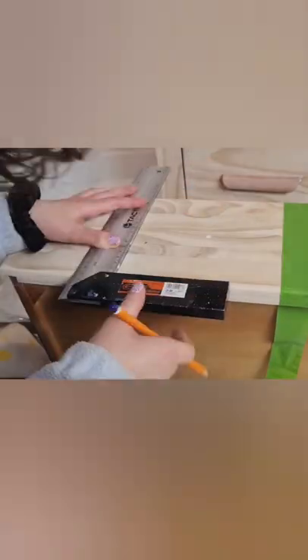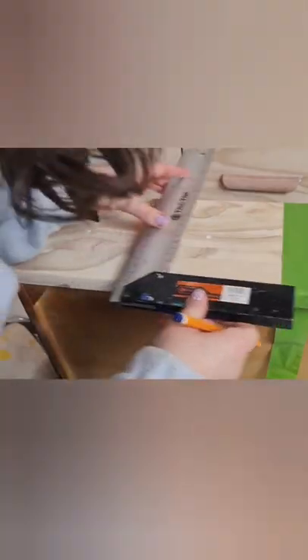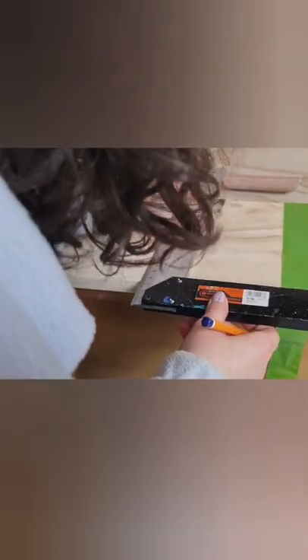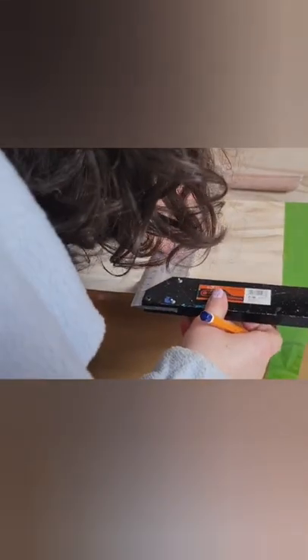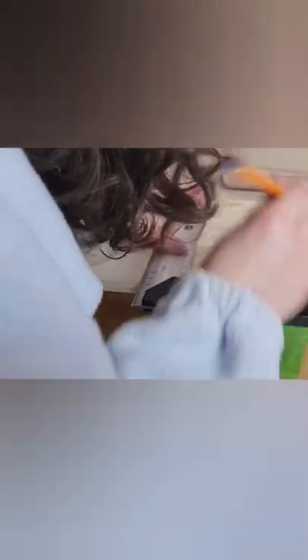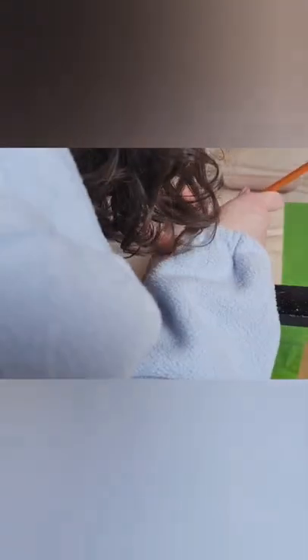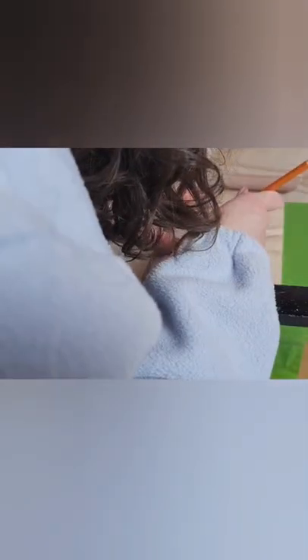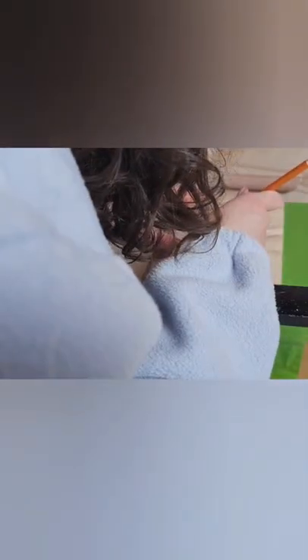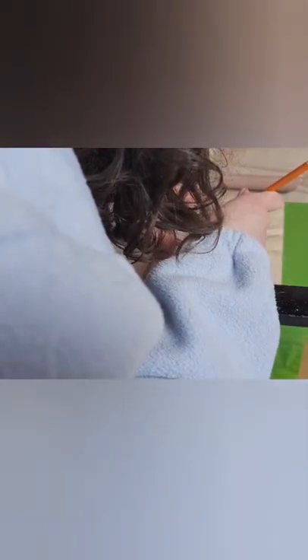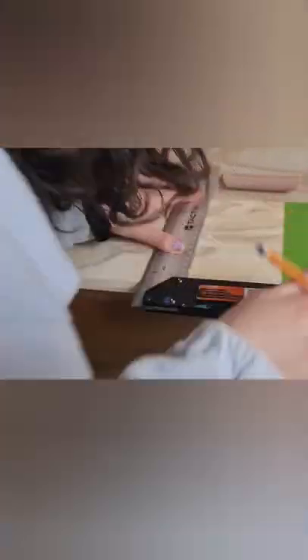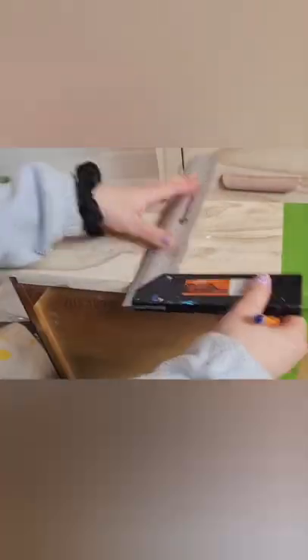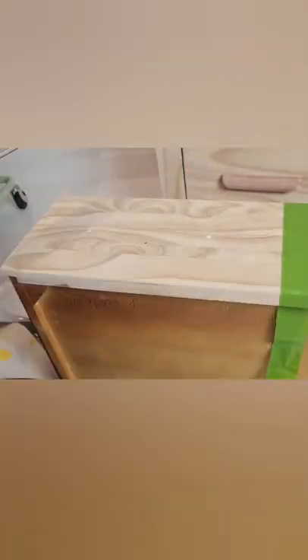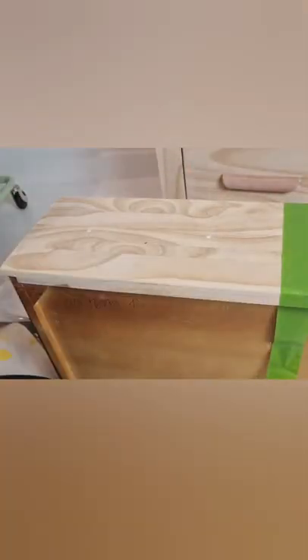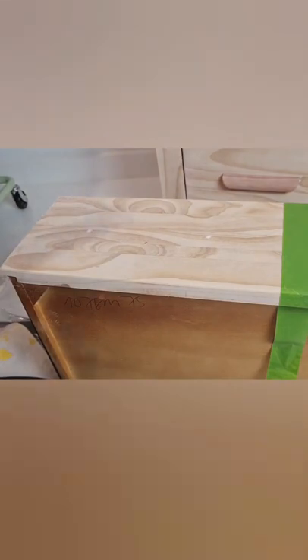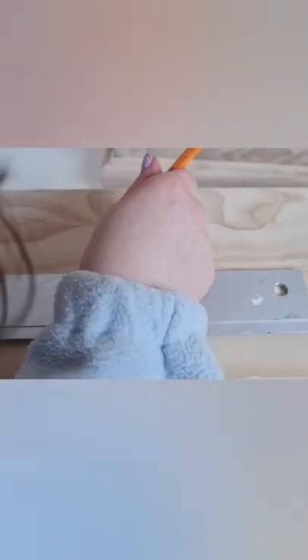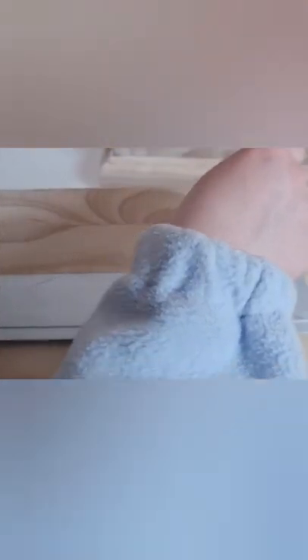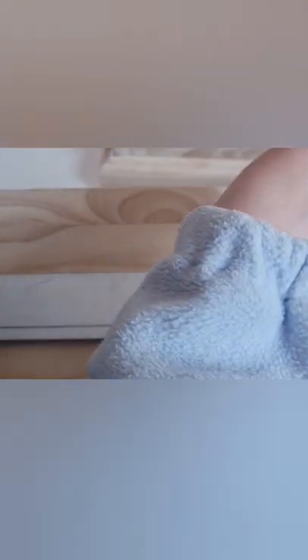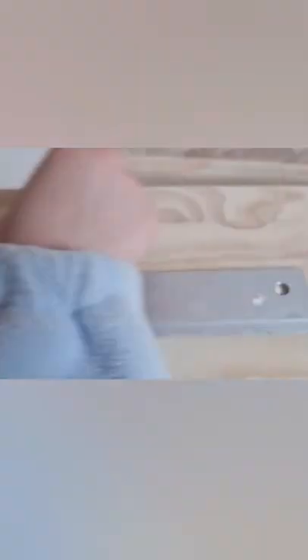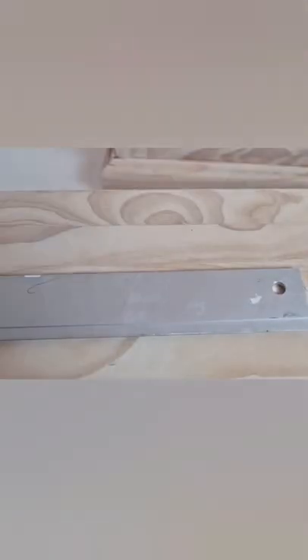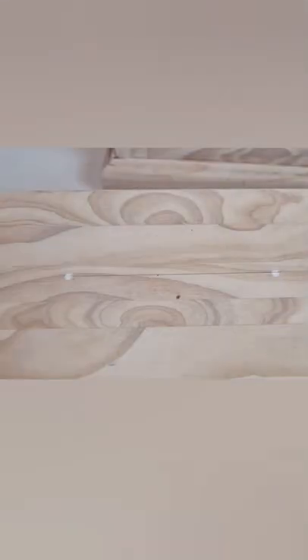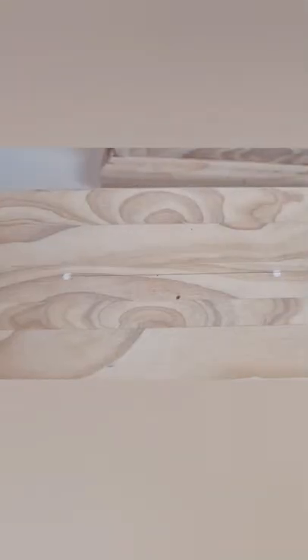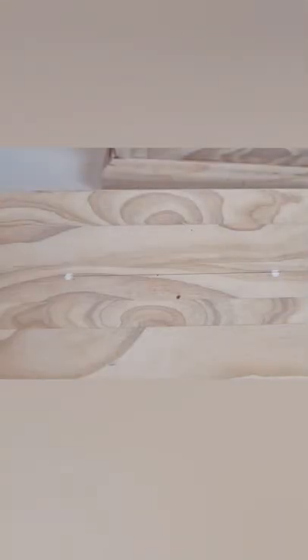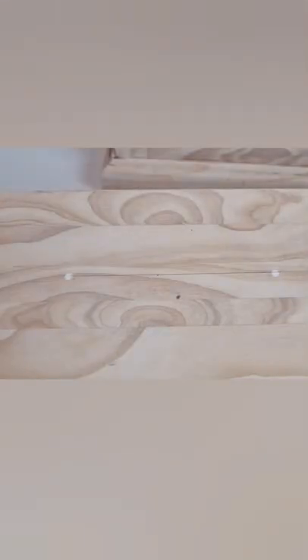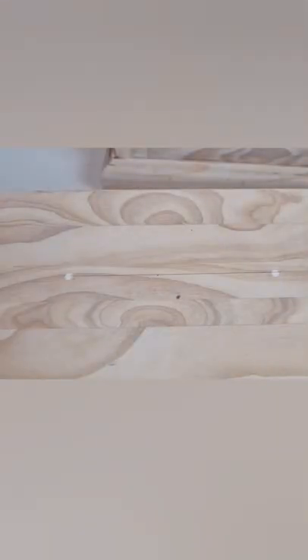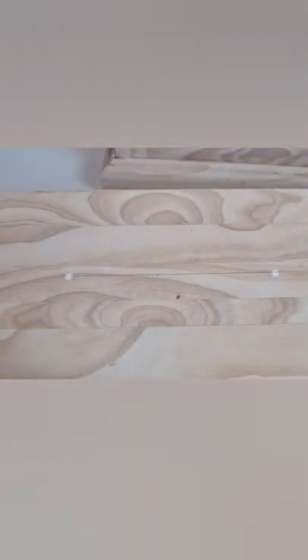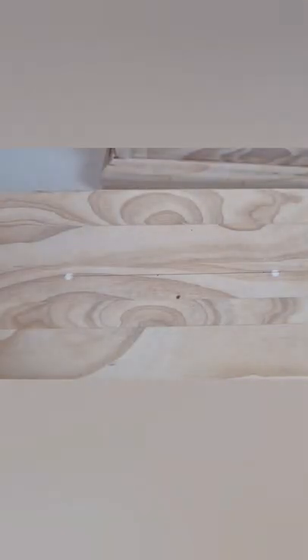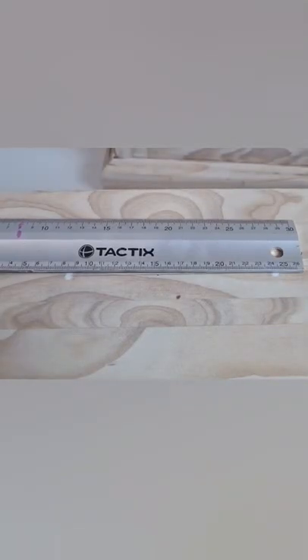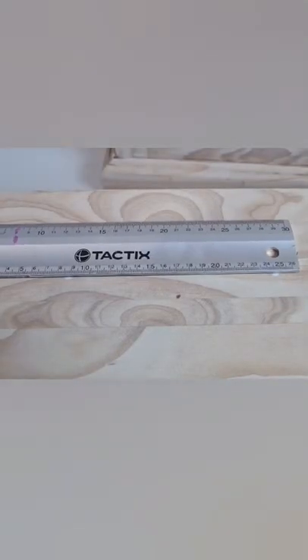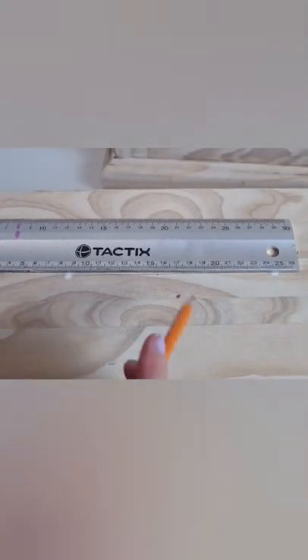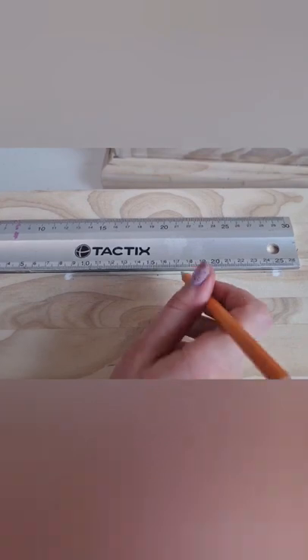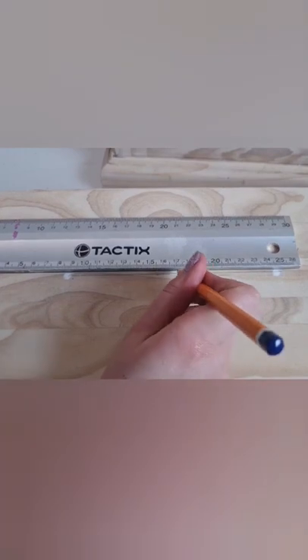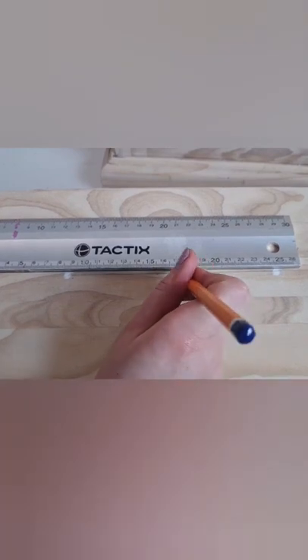I drew a line with my set square — can't go anywhere without my set square — and then I just marked the central point of the drawer on that line.